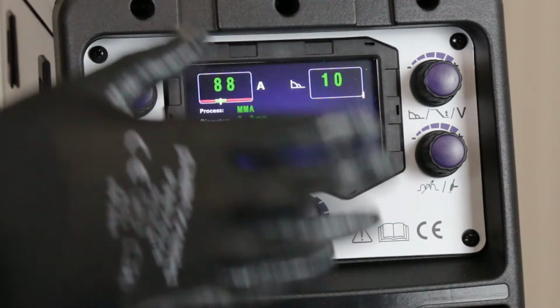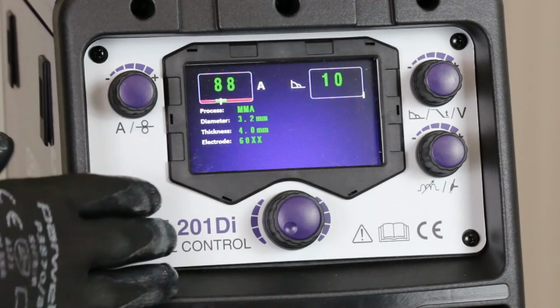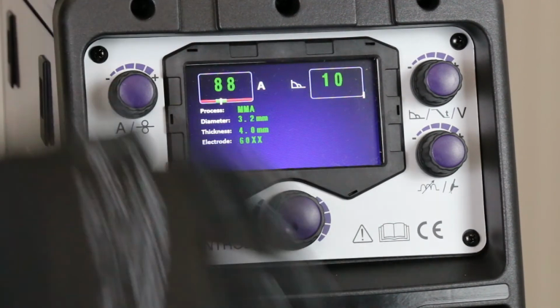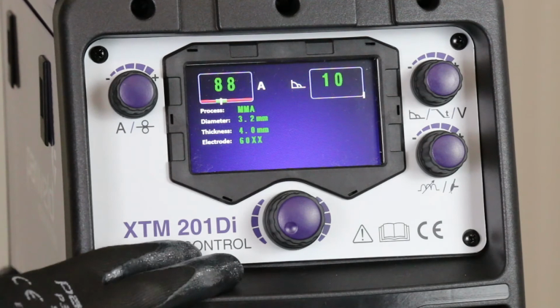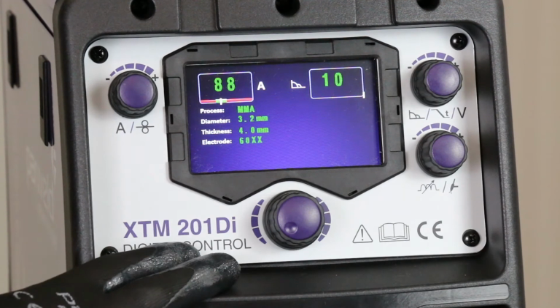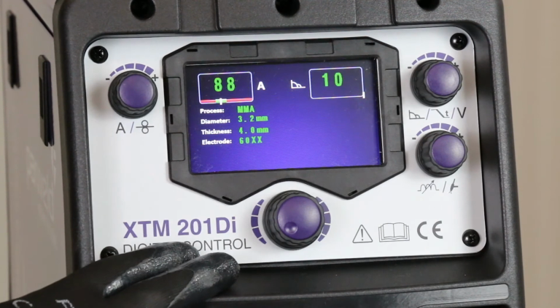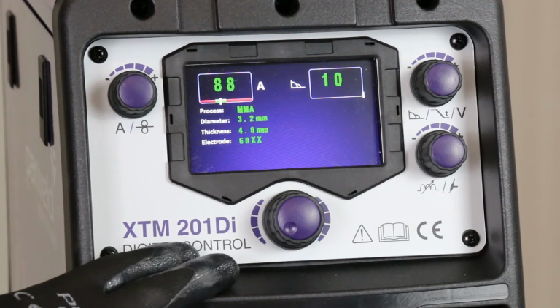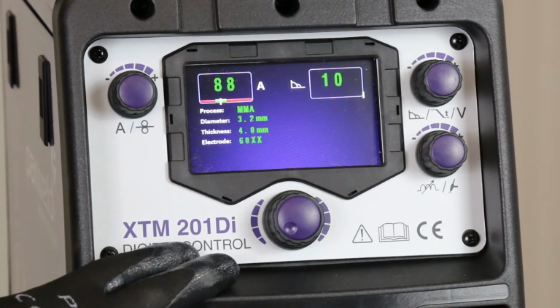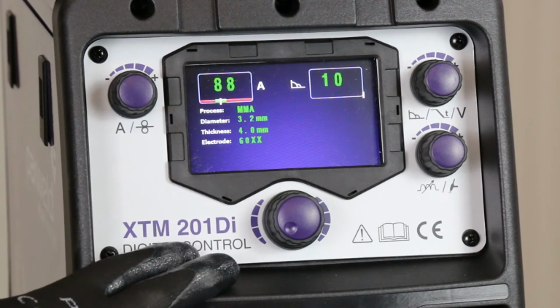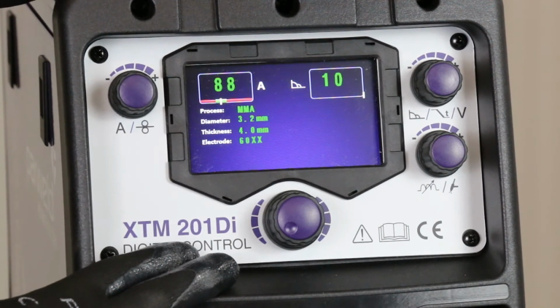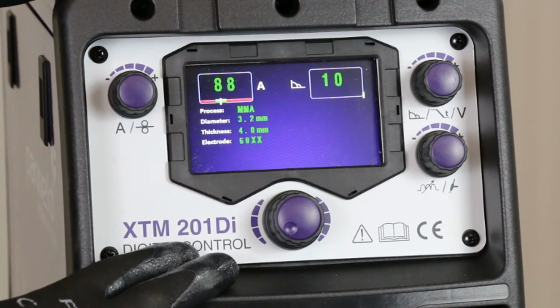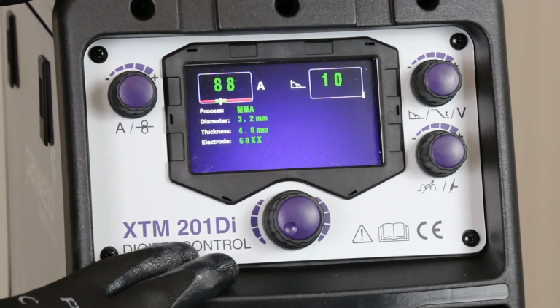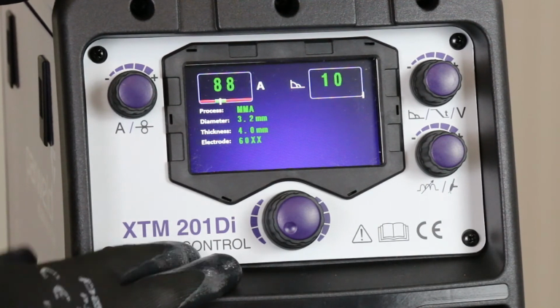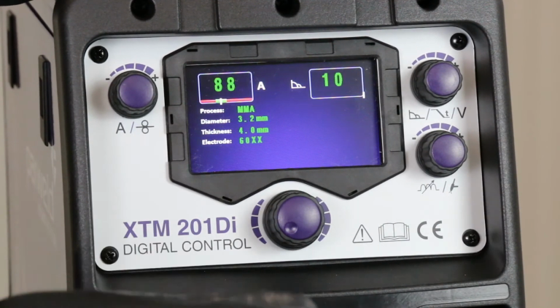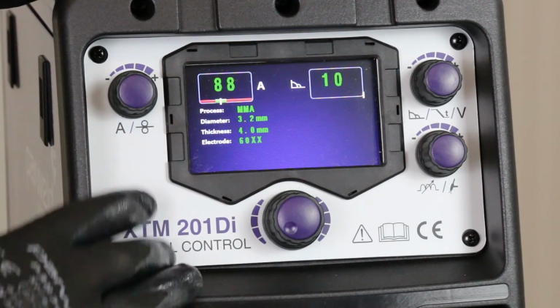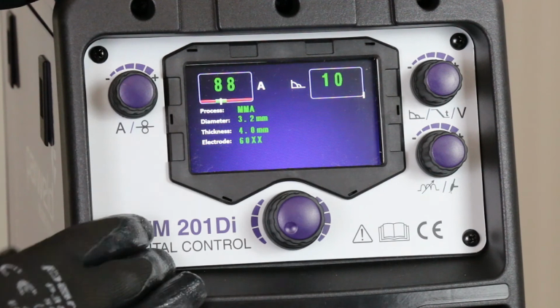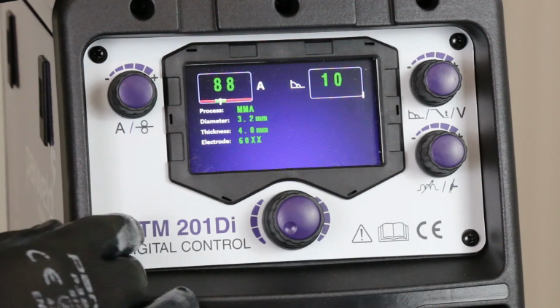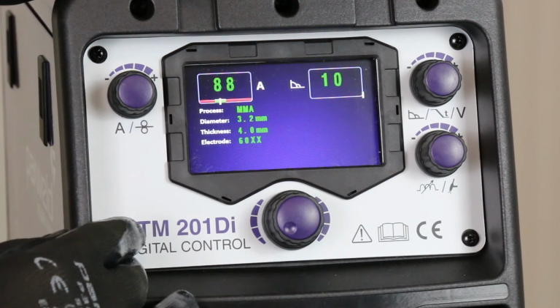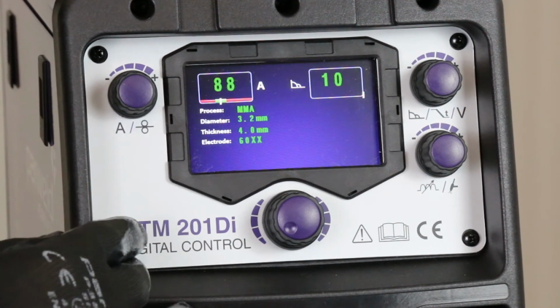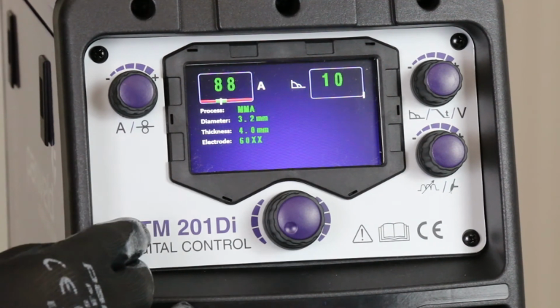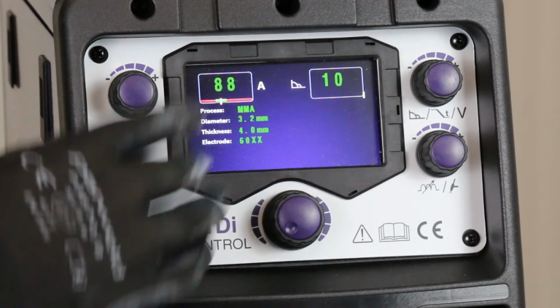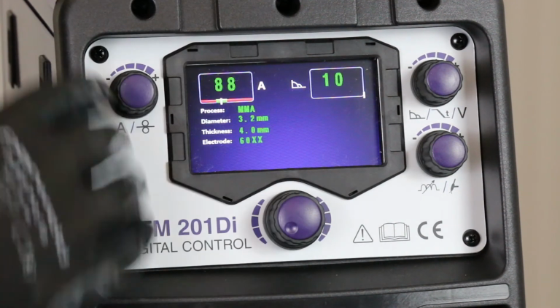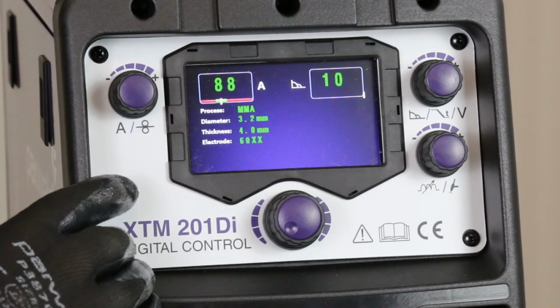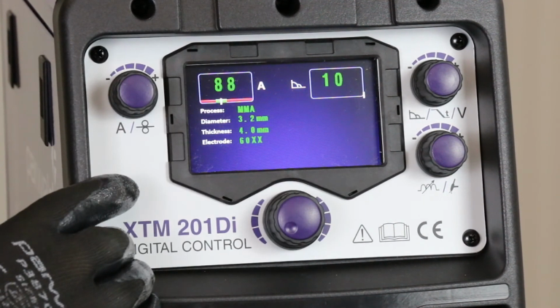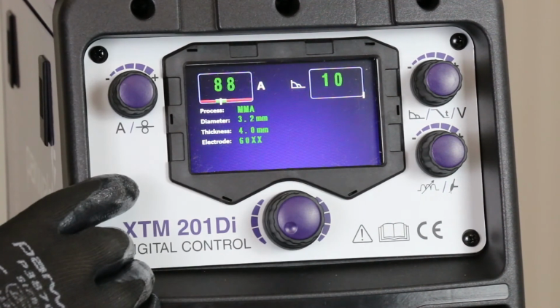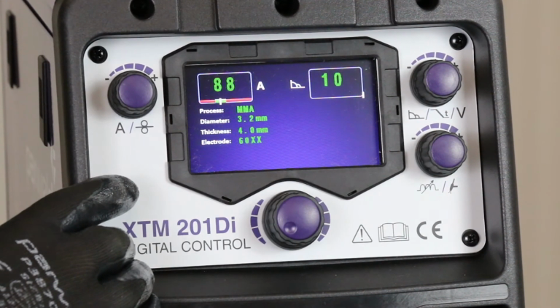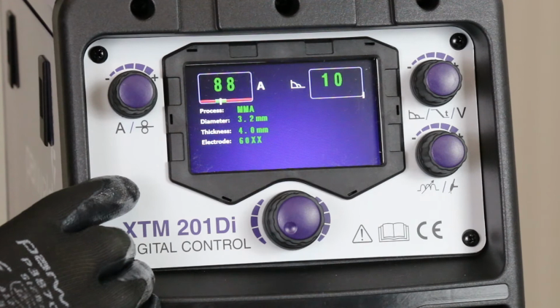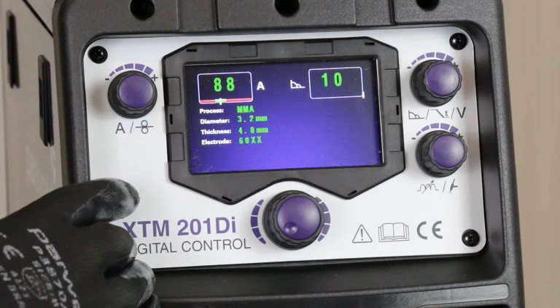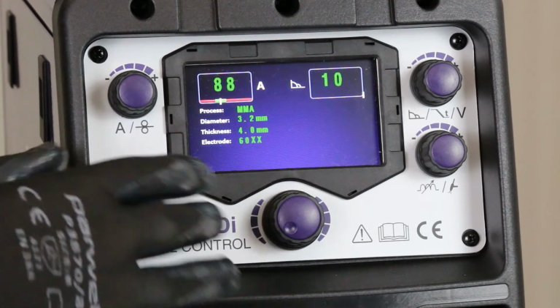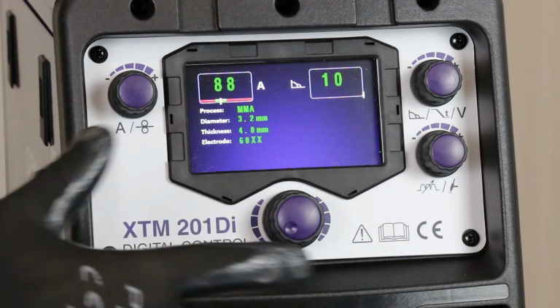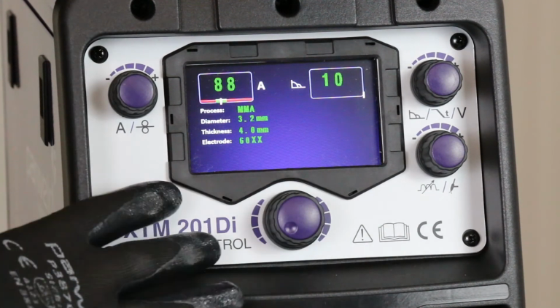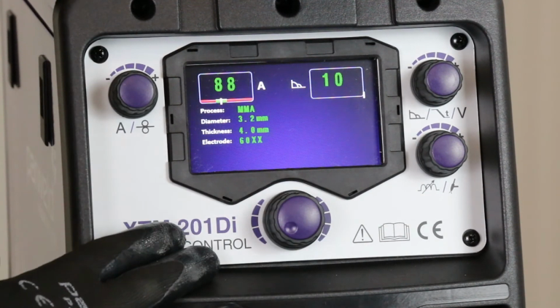You can see it's very intuitive and very easy to follow — just some simple steps and it gets you straight to the settings ready to weld. There's no guesswork involved about what amperage you should have; it gets you set up very quickly.